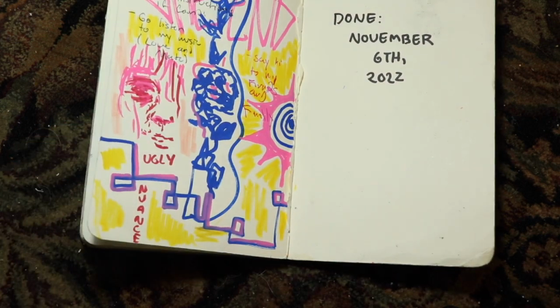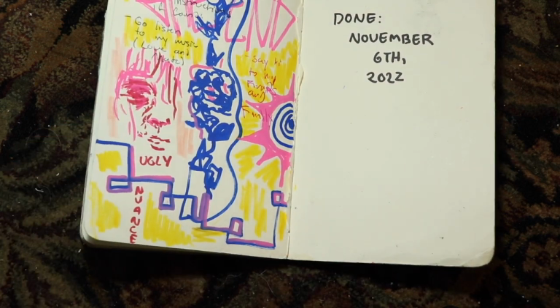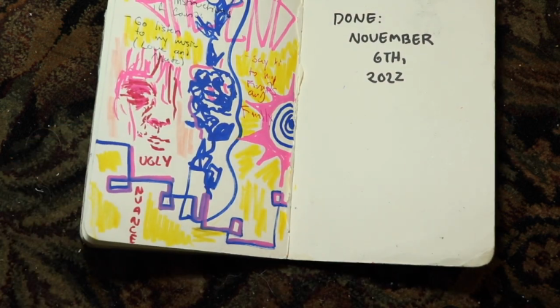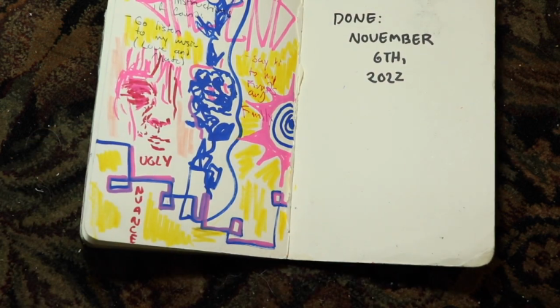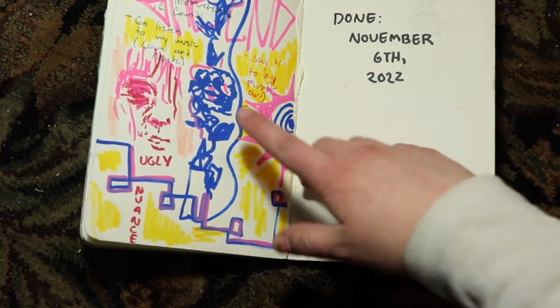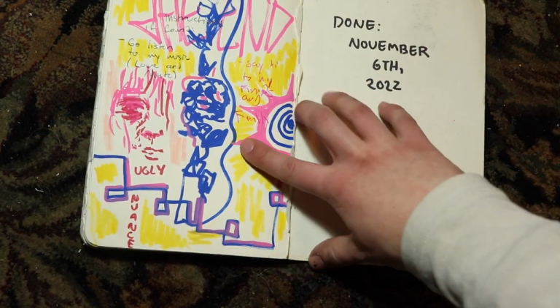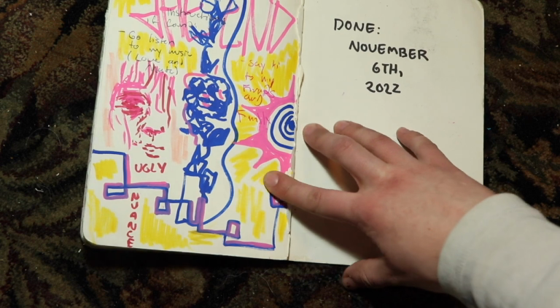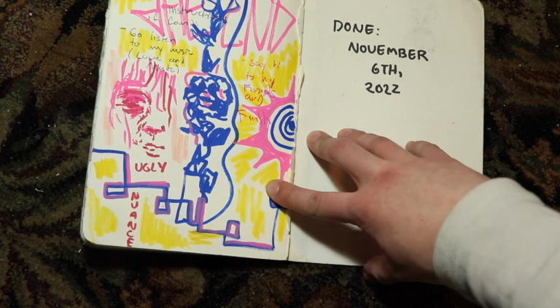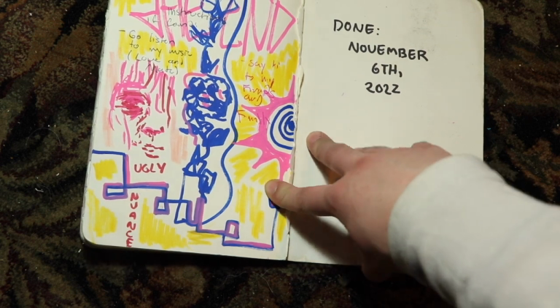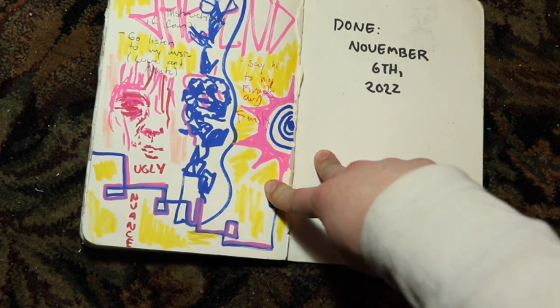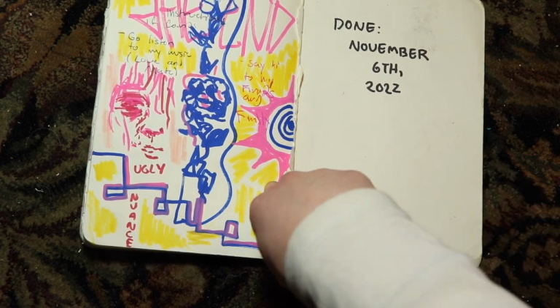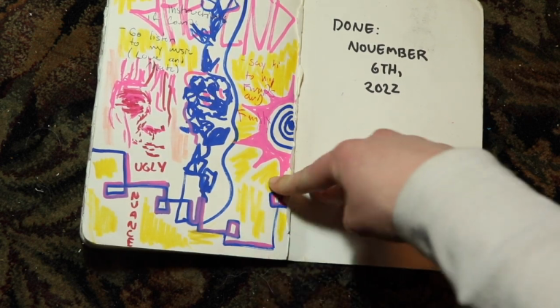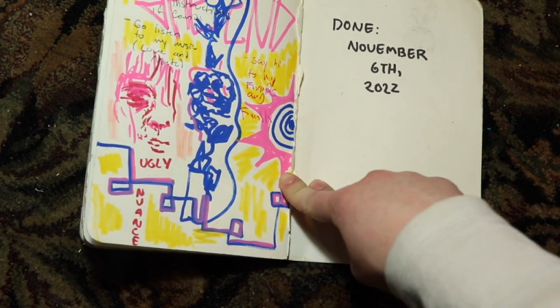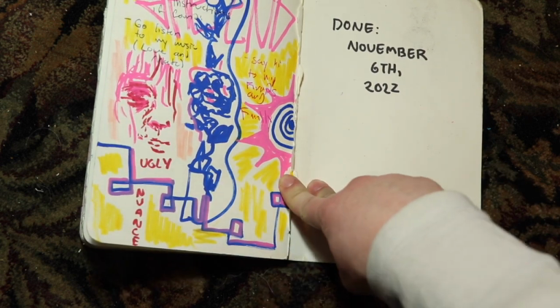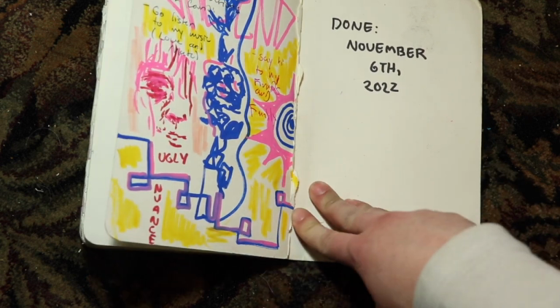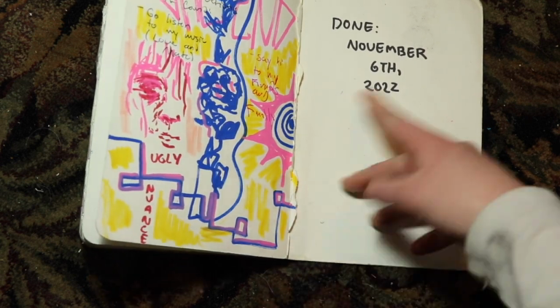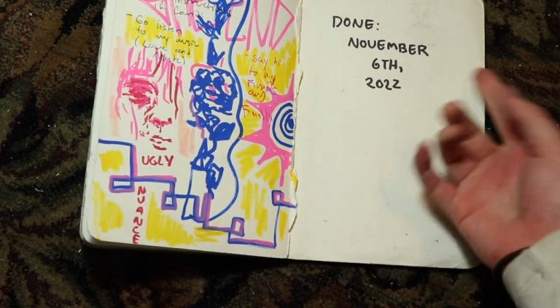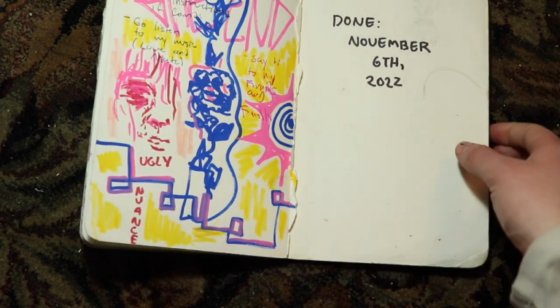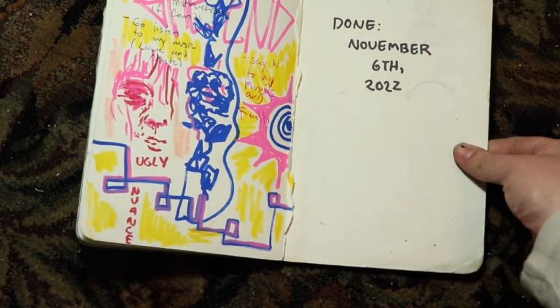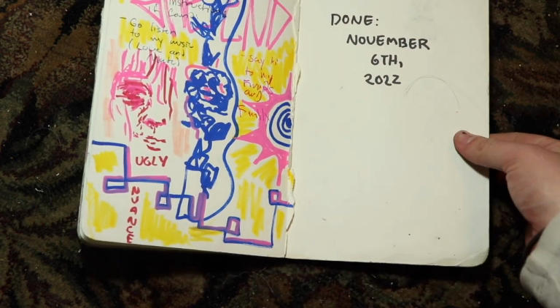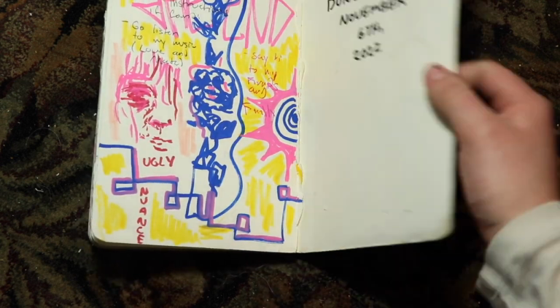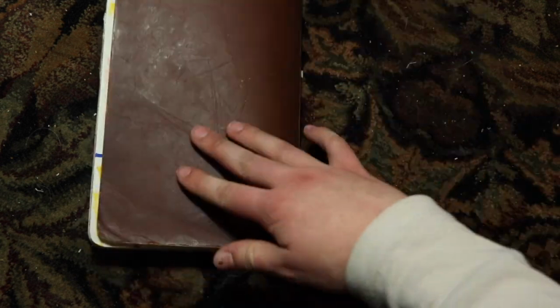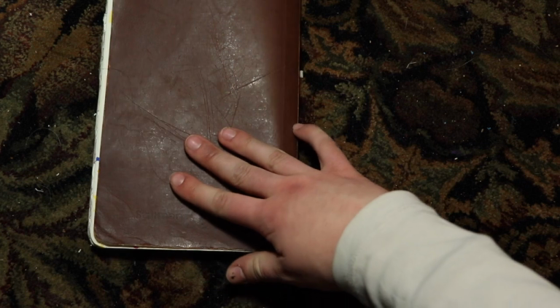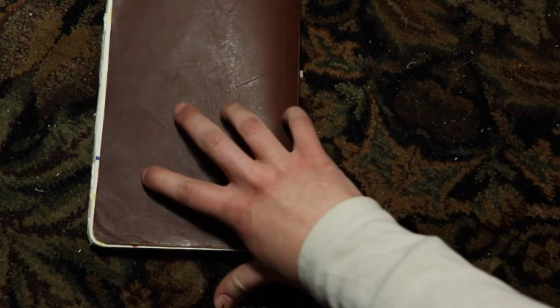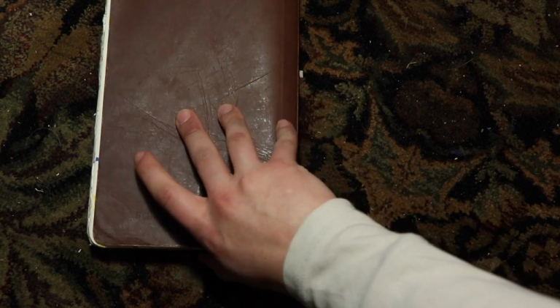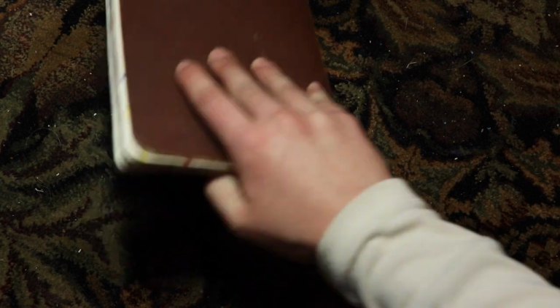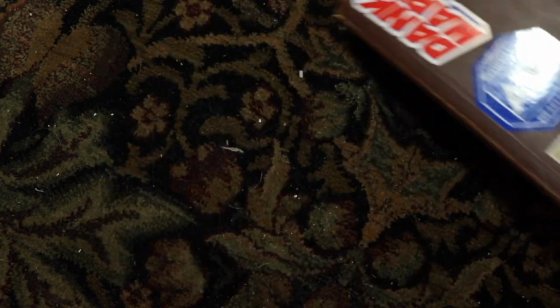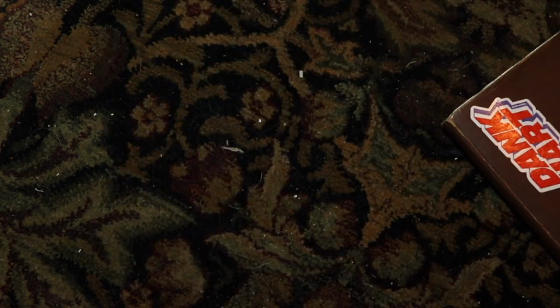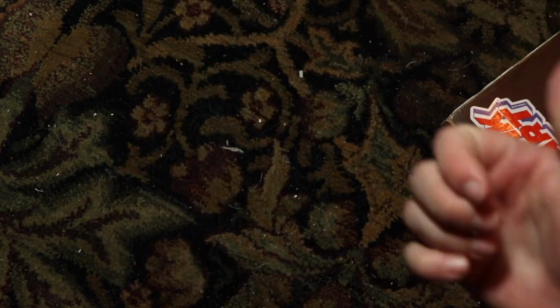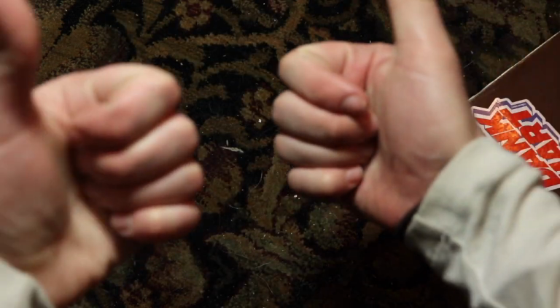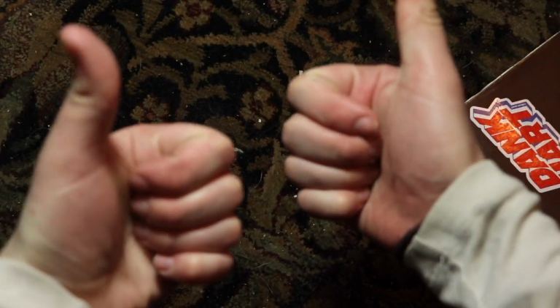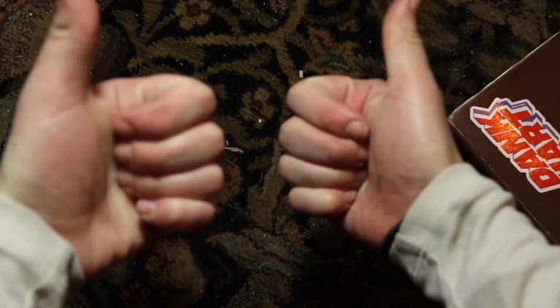Just graphite studies to show that I can actually do traditional artwork. This is more brightly saturated color stuff I just love — and done November 6th, 2022. Thank you. Thanks for watching.